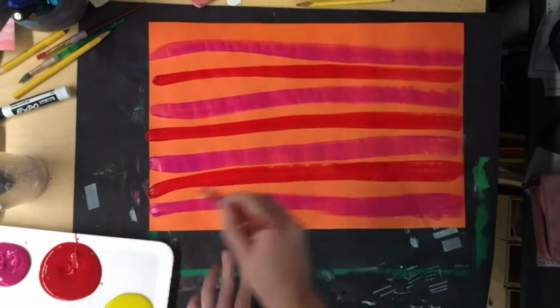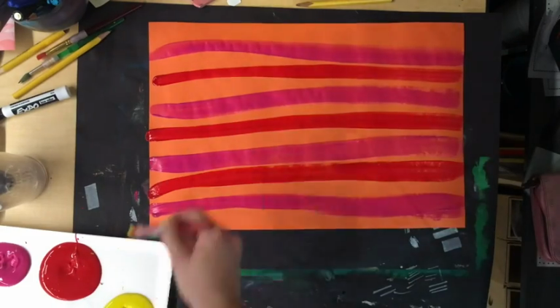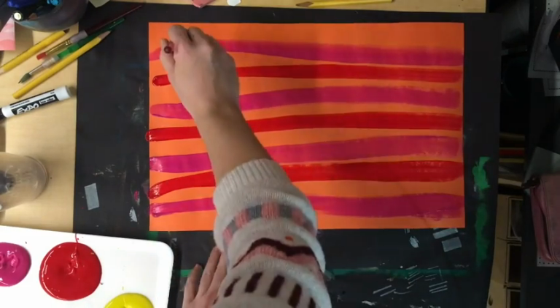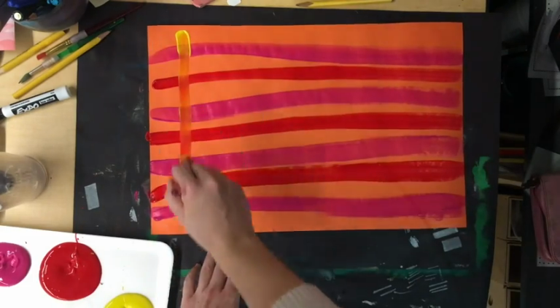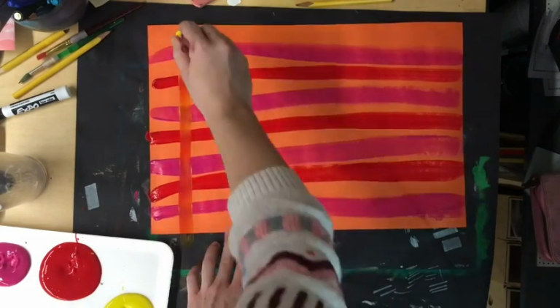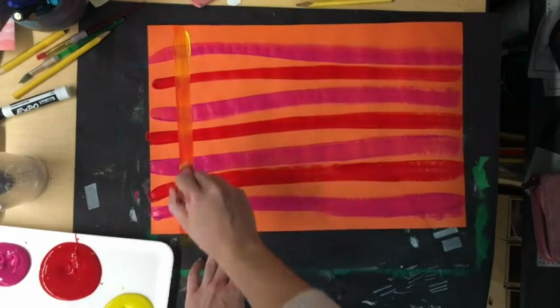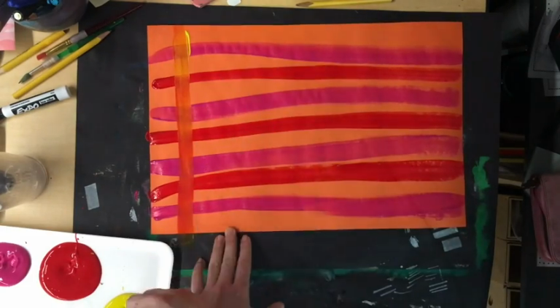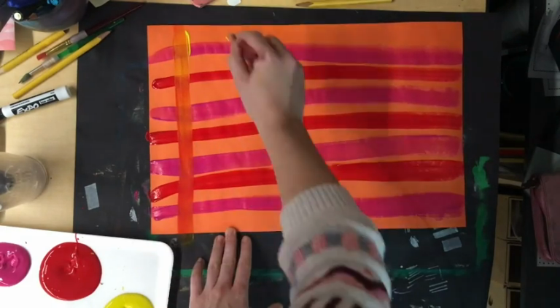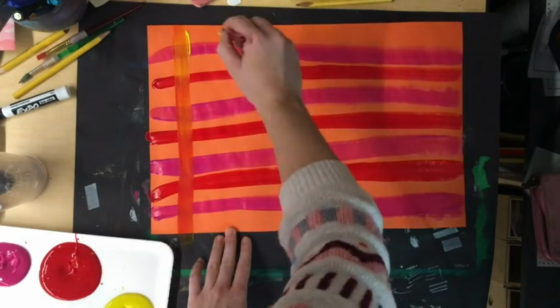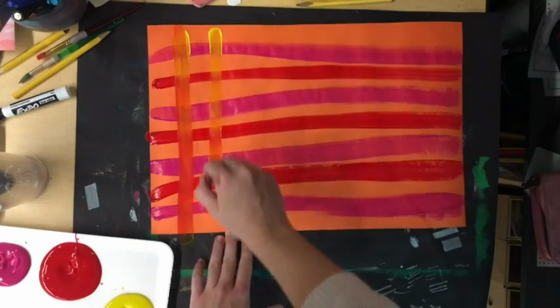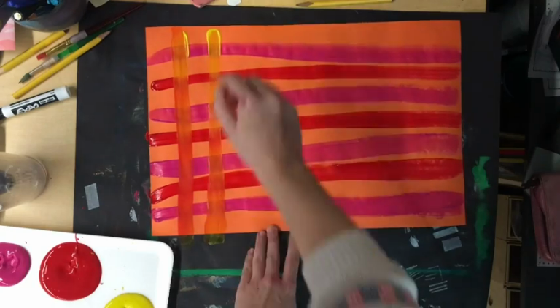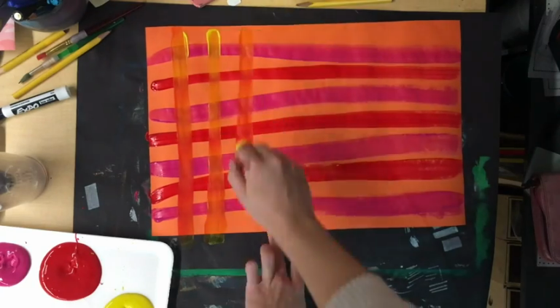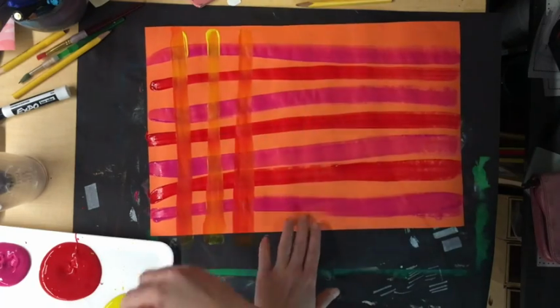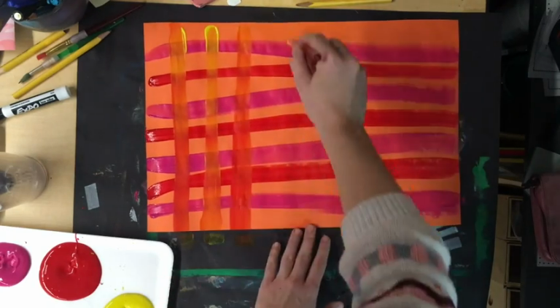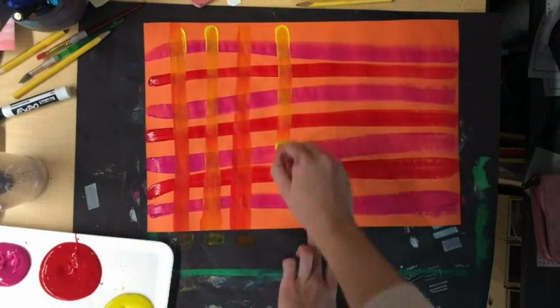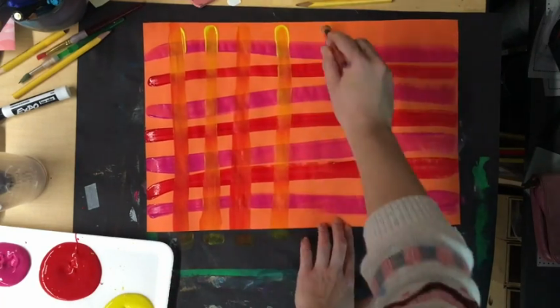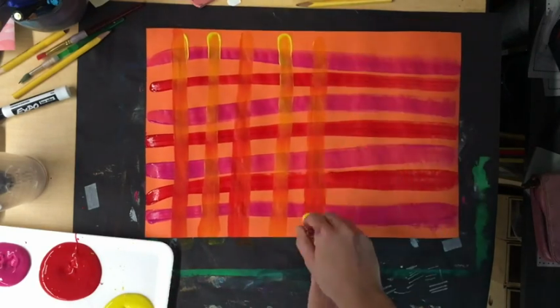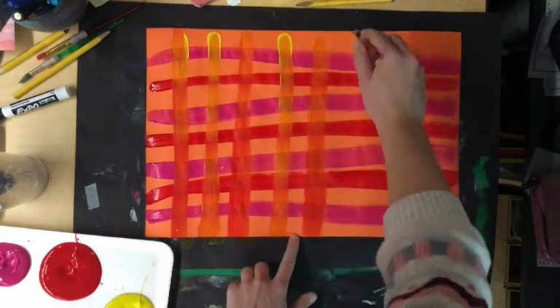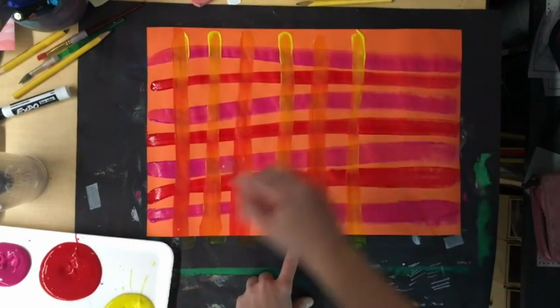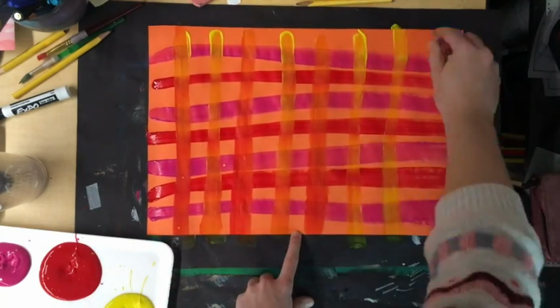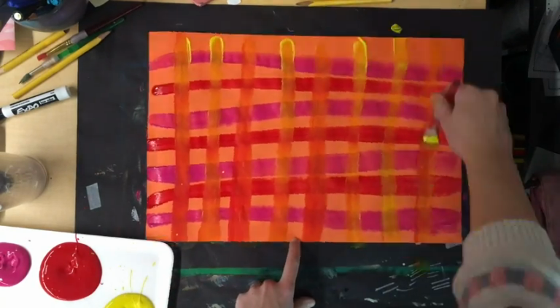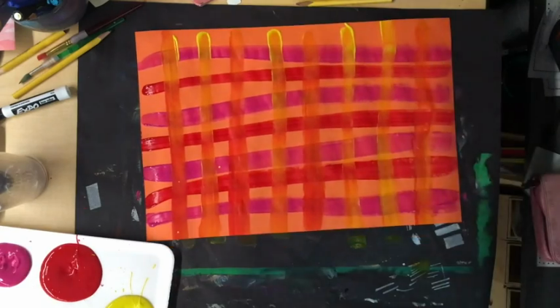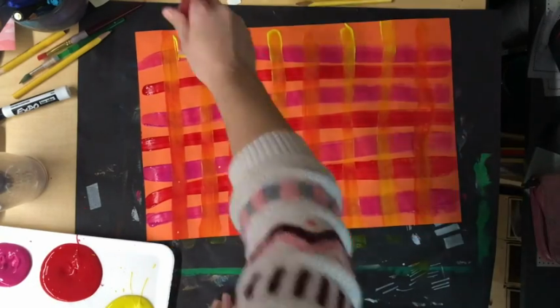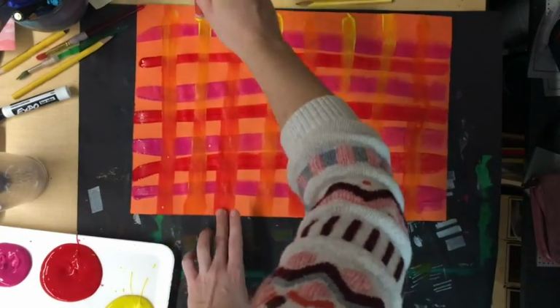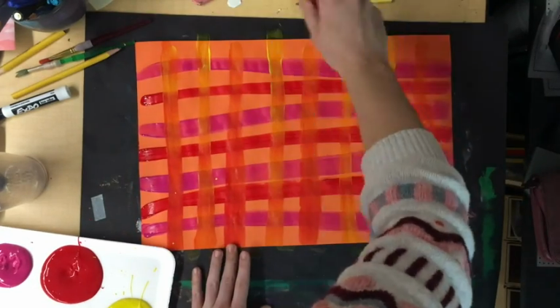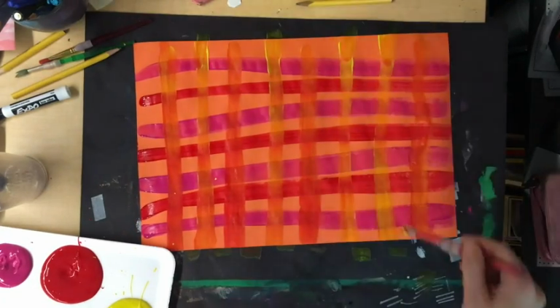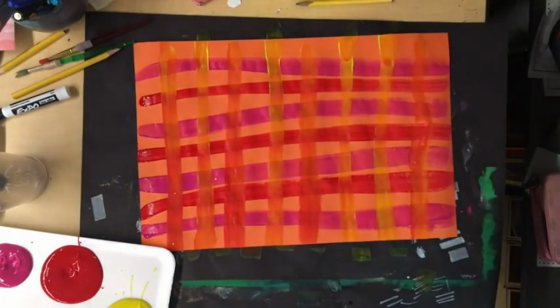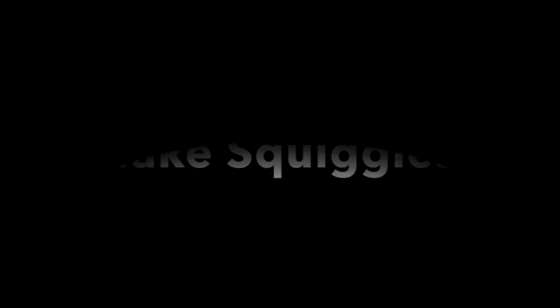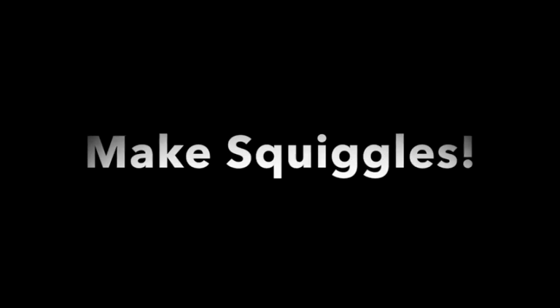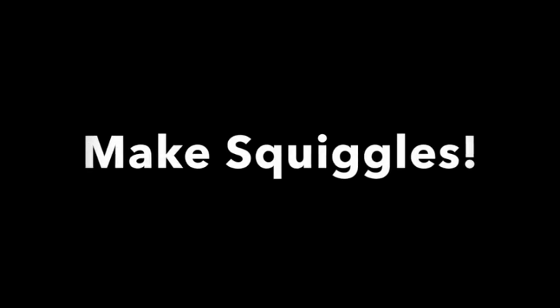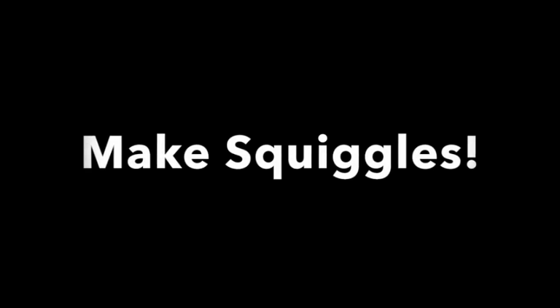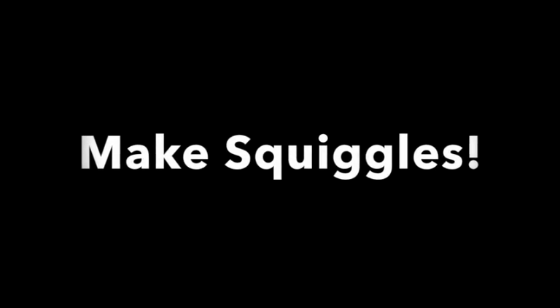Then I picked another color for my horizontal stripes. I'm working with vertical stripes now and I'm going from the top to the bottom. One hand has the paintbrush and one hand is holding my paper steady. Then I'll put it on the drying rack.